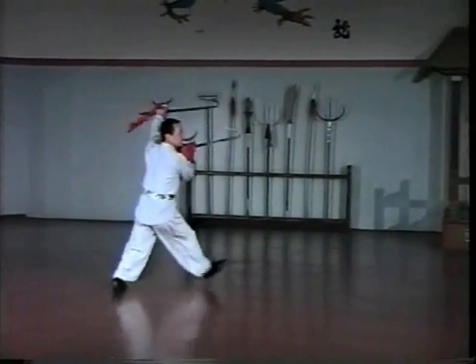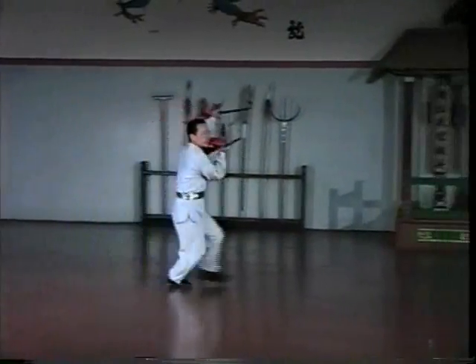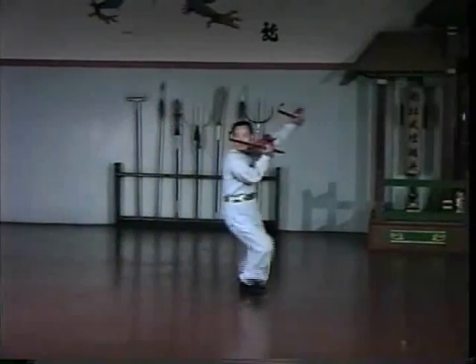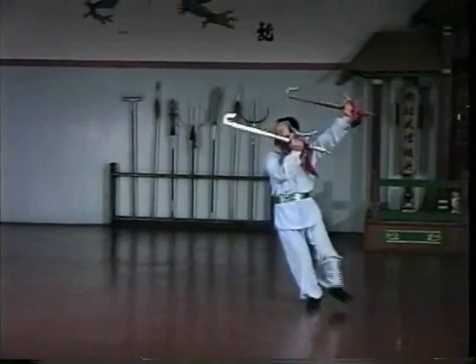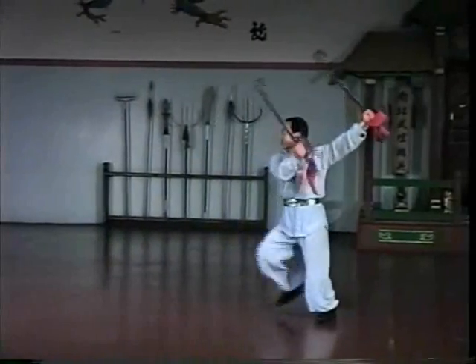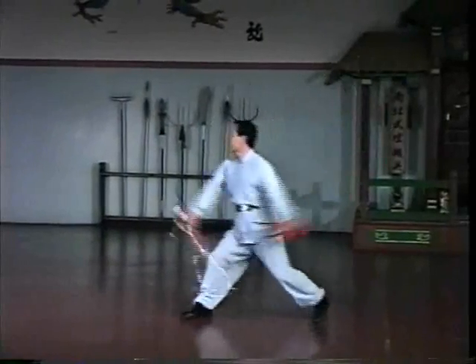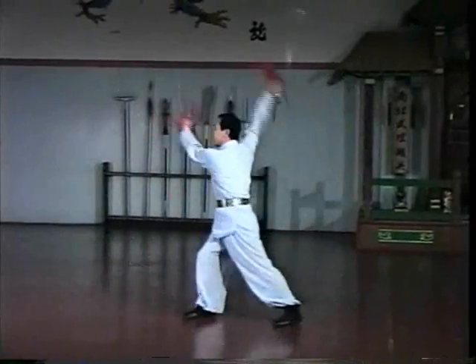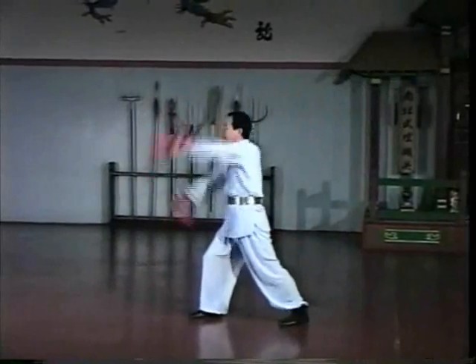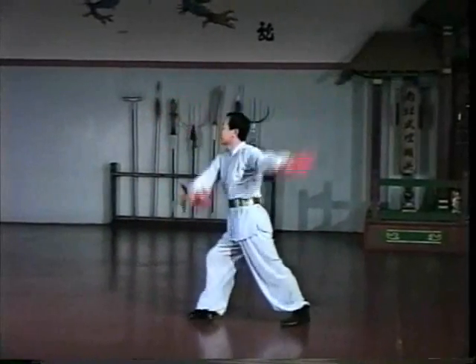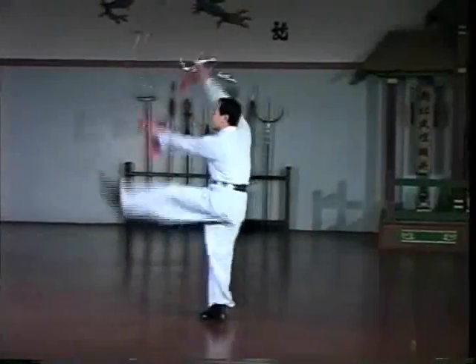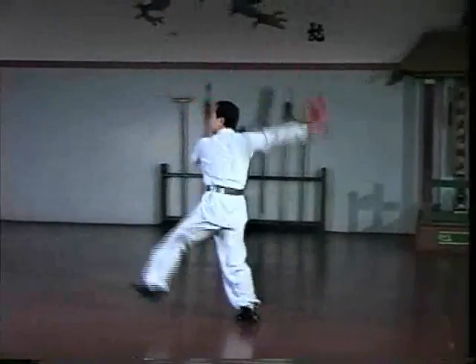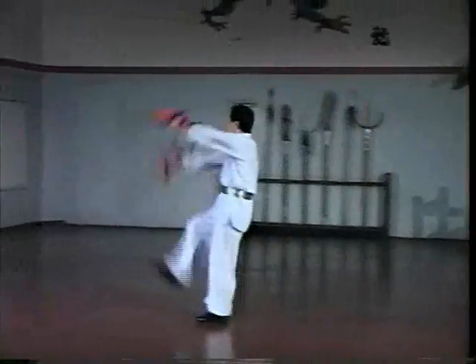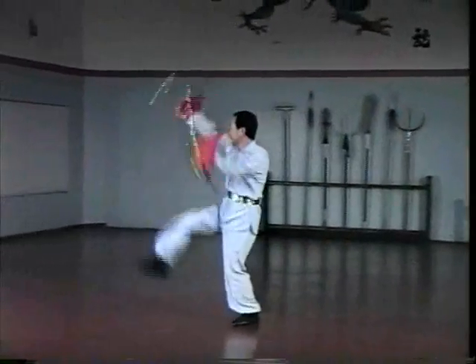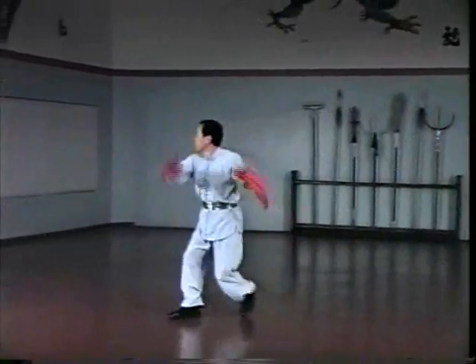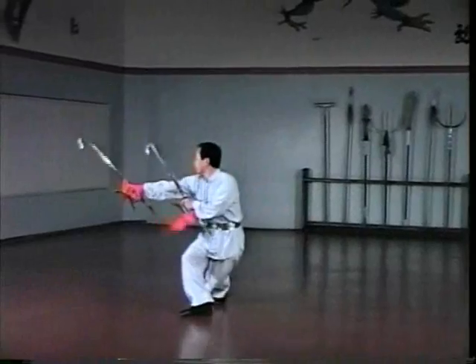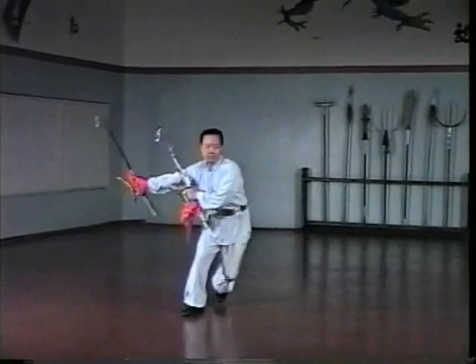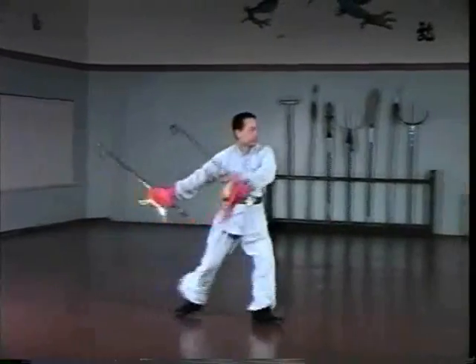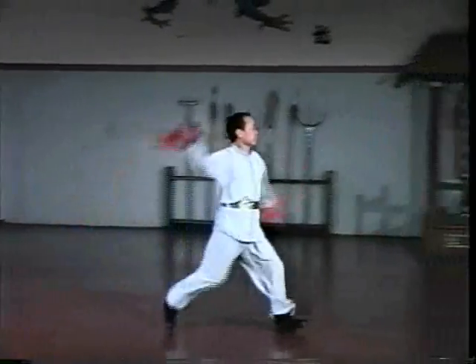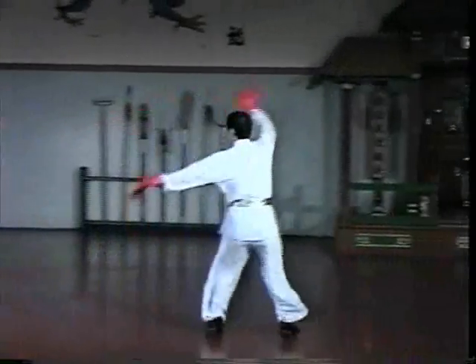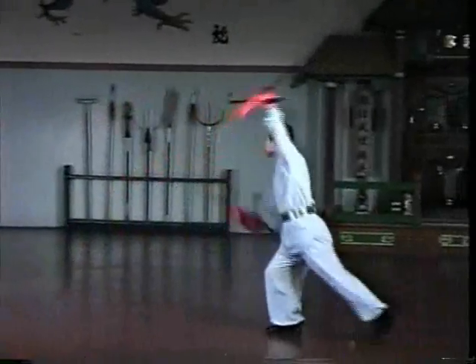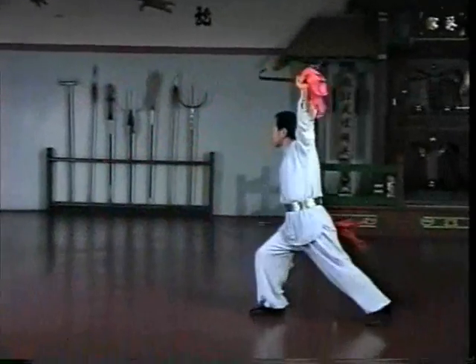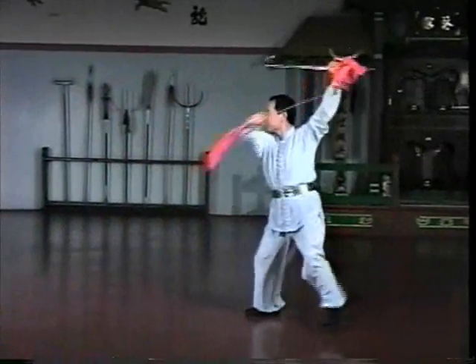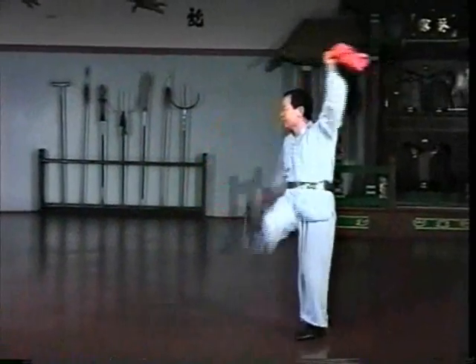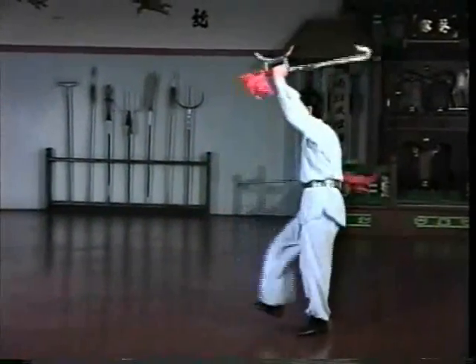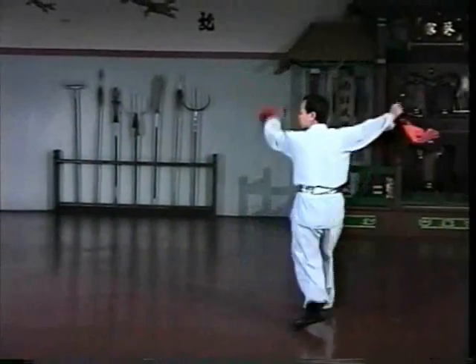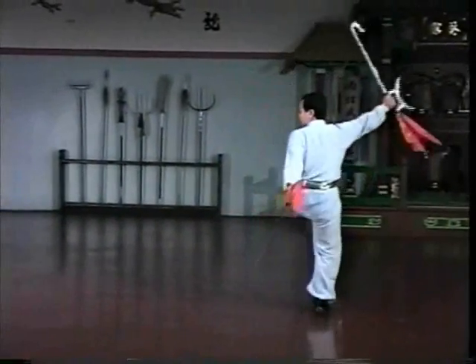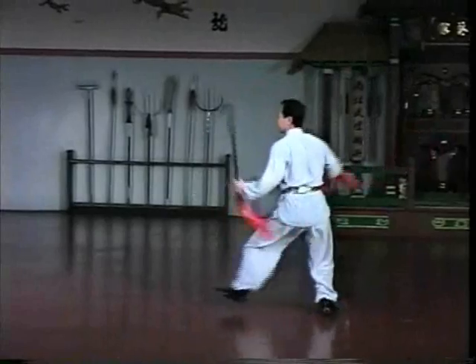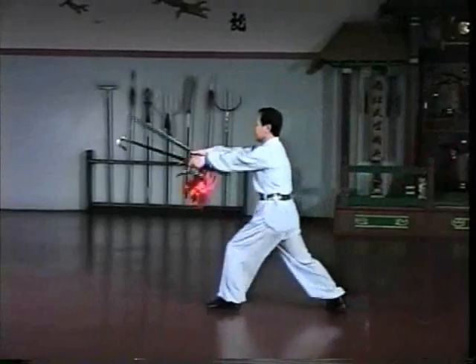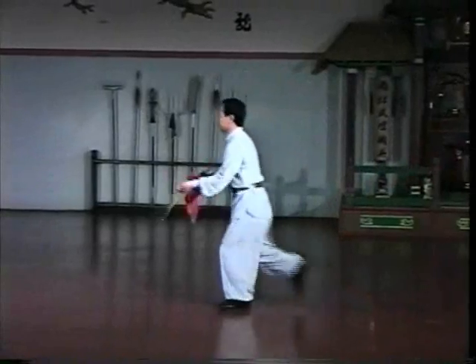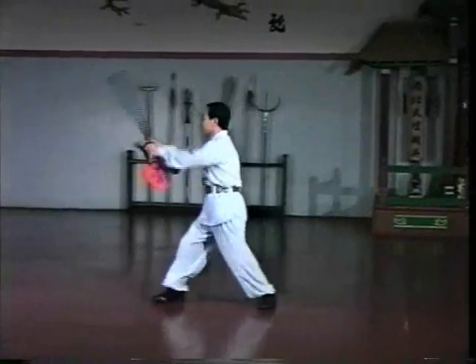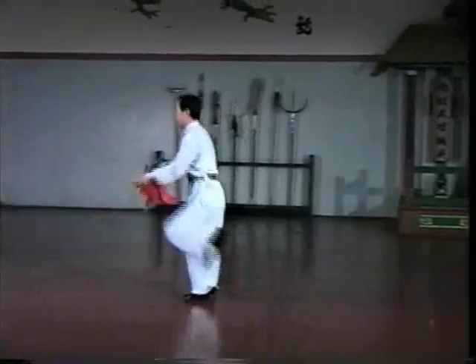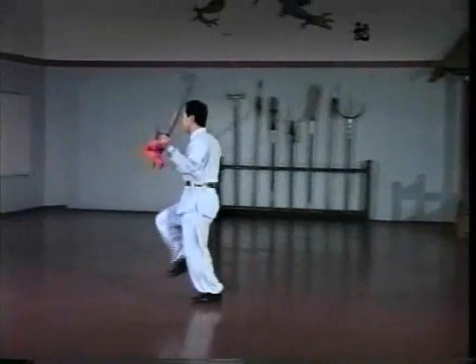It is said that a hook fighter has a definite advantage over a spear fighter or a chain fighter. Both spear and chain are easy to trap and entangle with one hook, leaving the other free to strike.